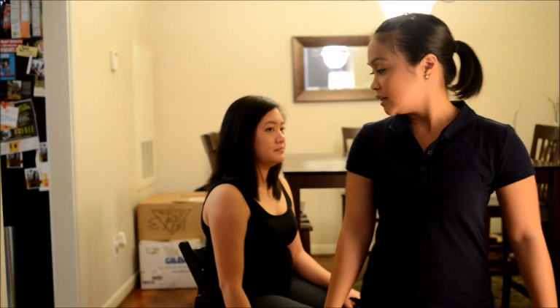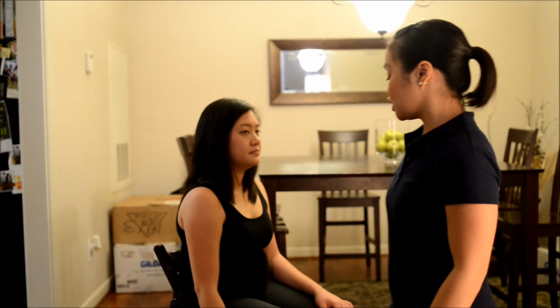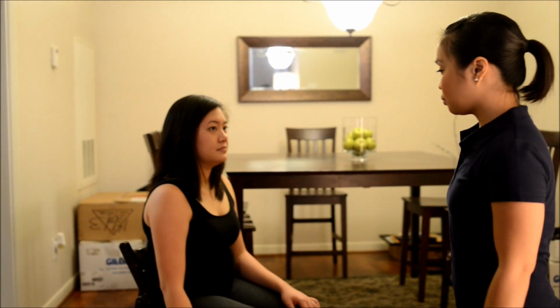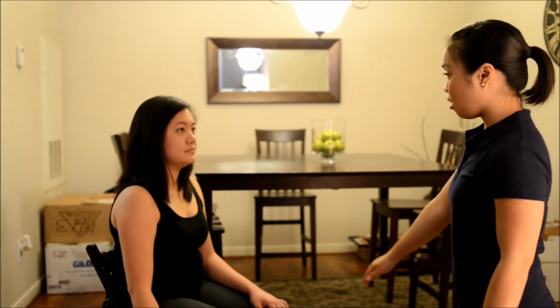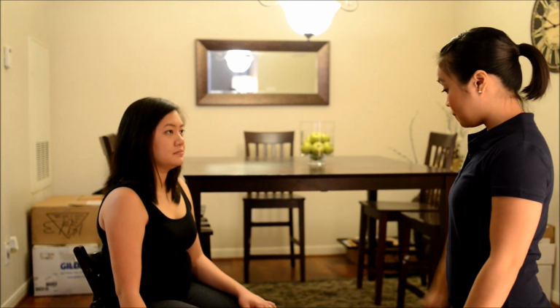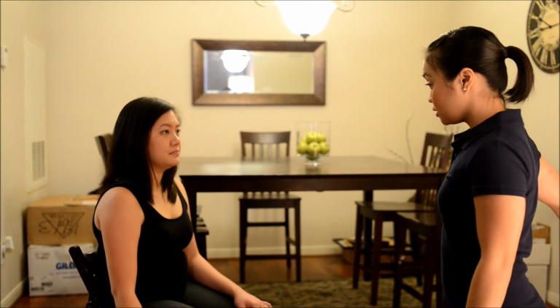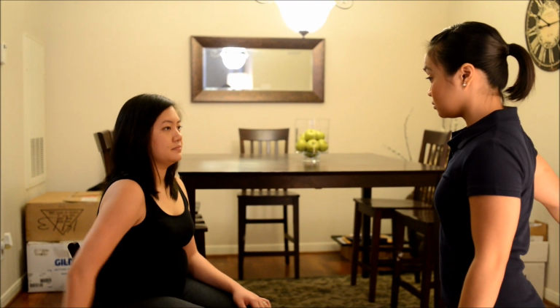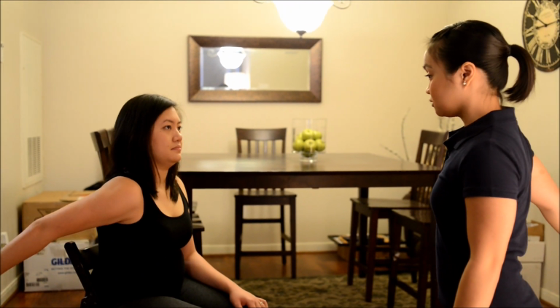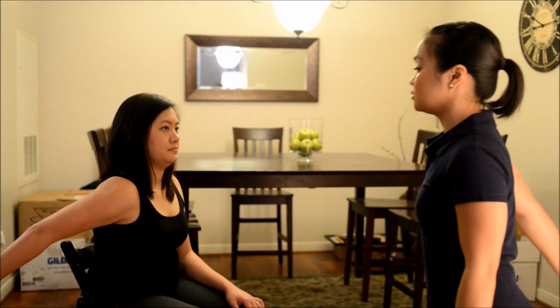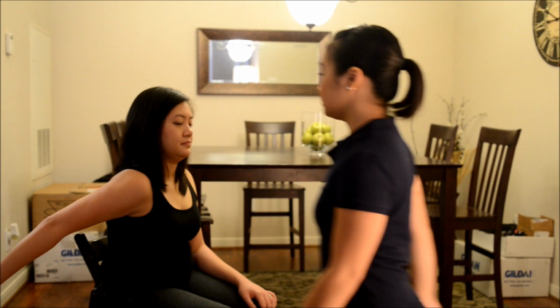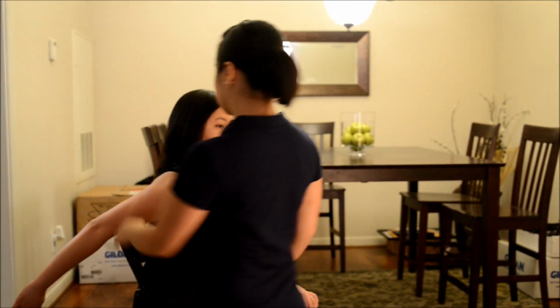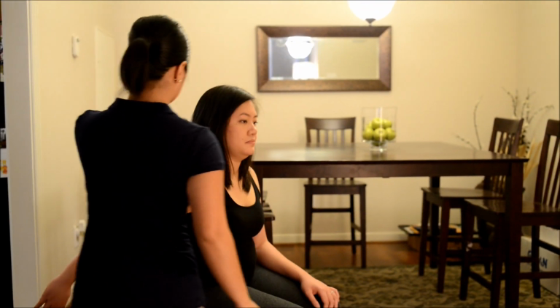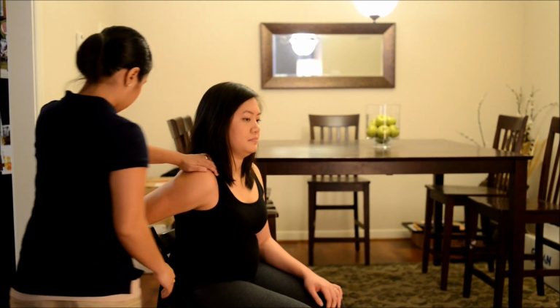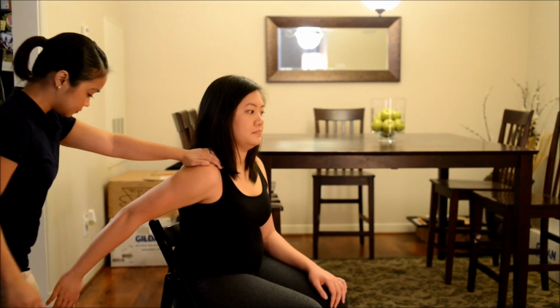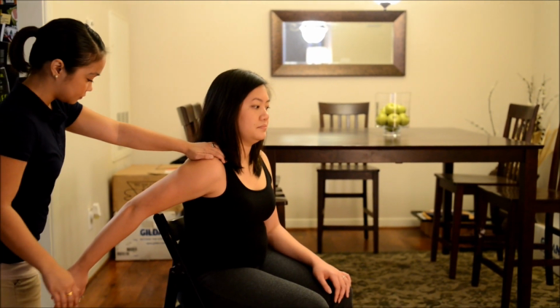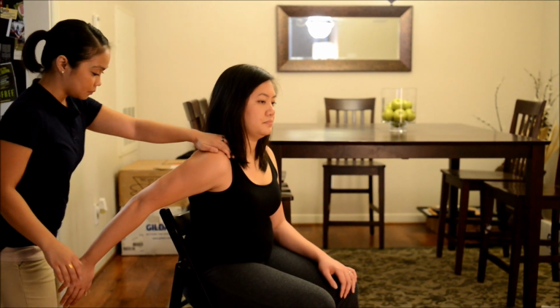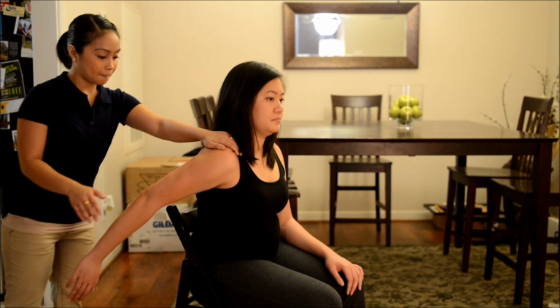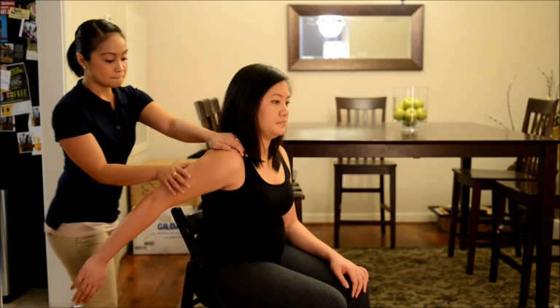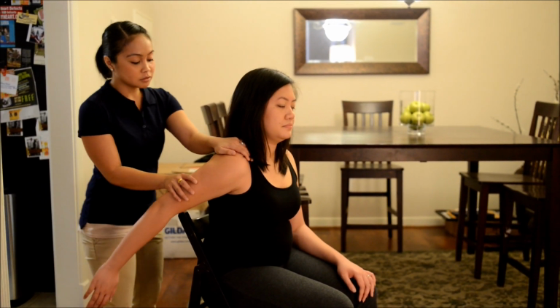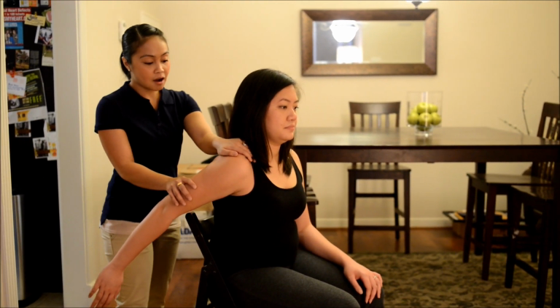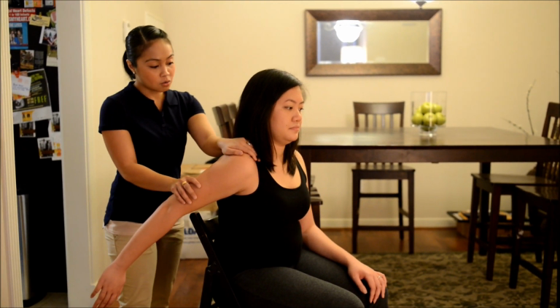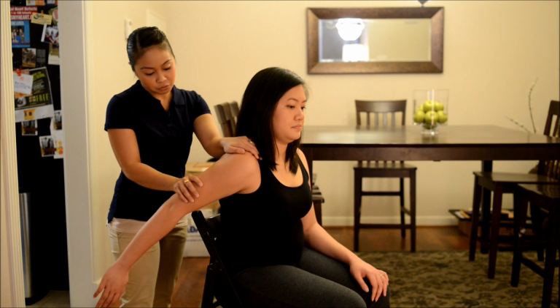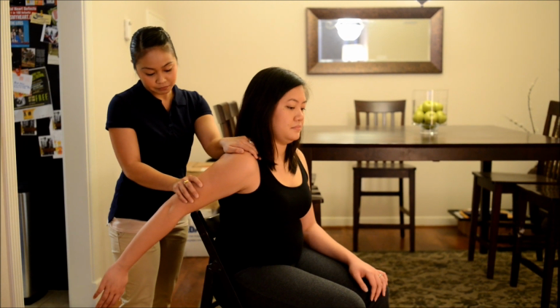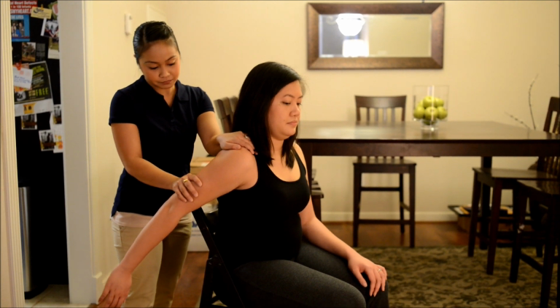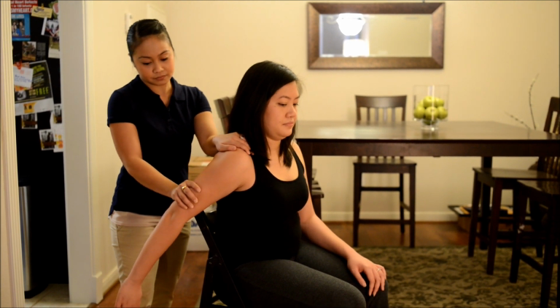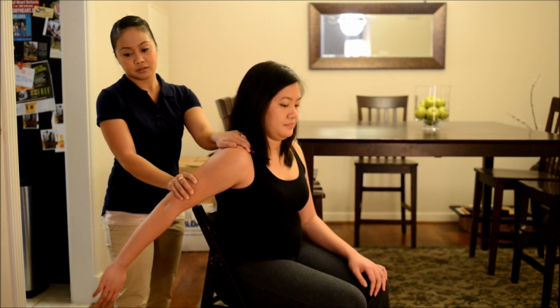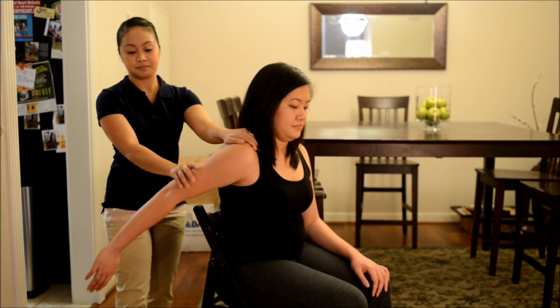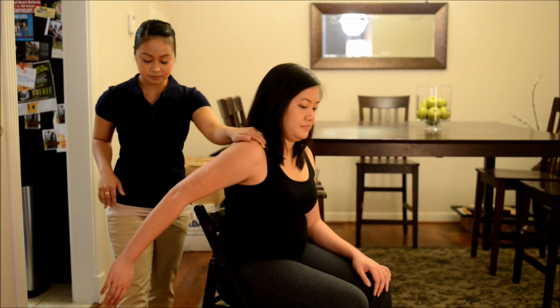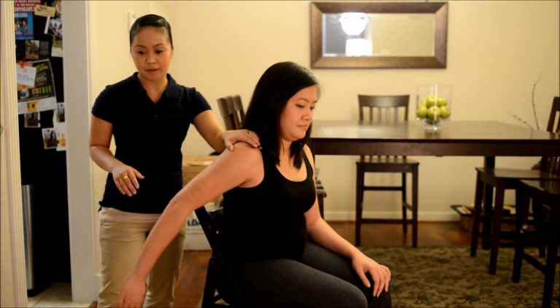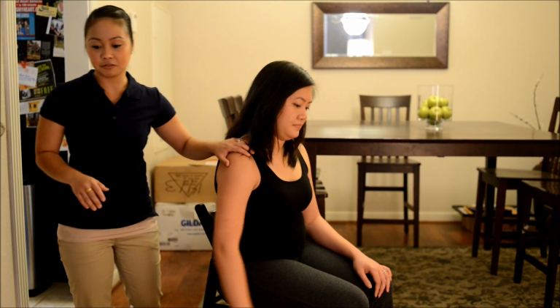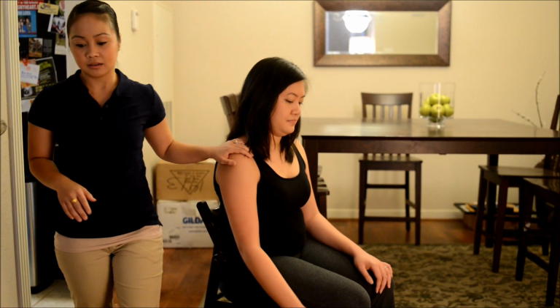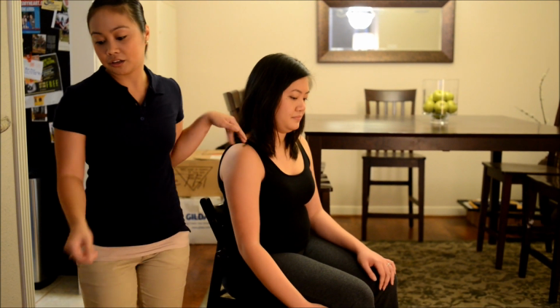Okay, now can you bring your arm backward? Okay, good. Hold it there and don't let me move you. Good. Bring it back down for me. Thank you.